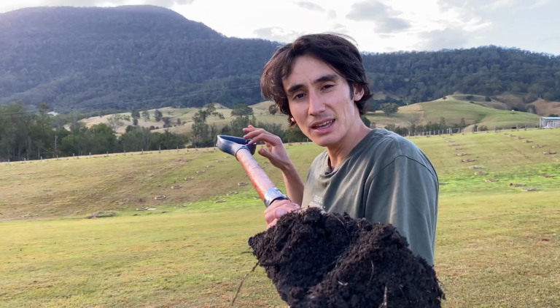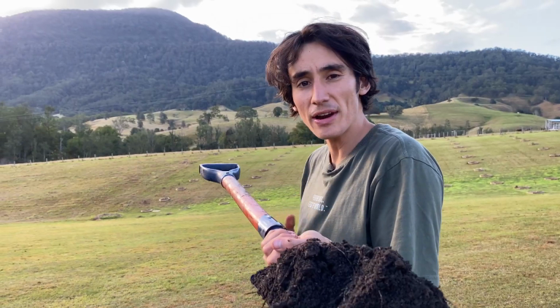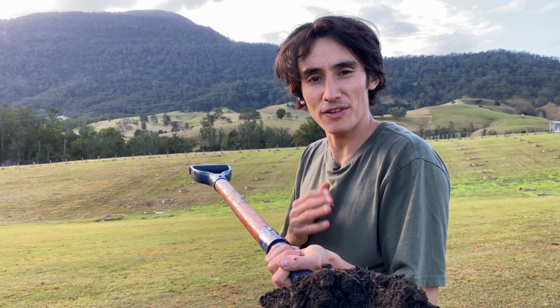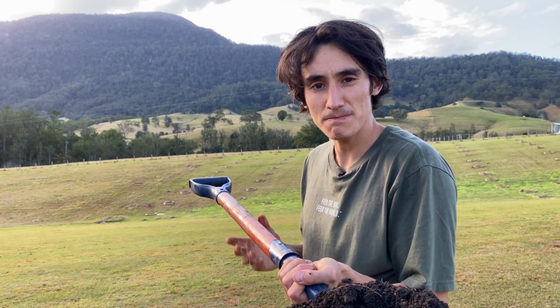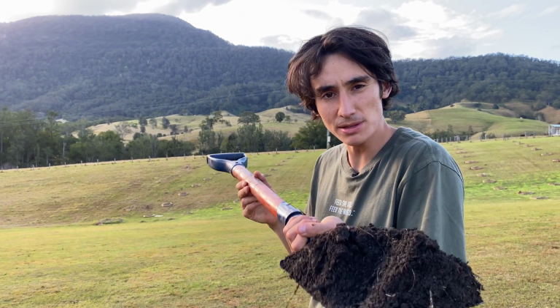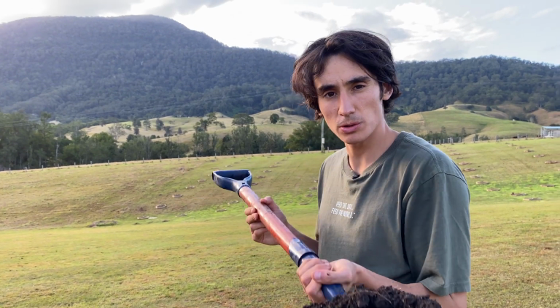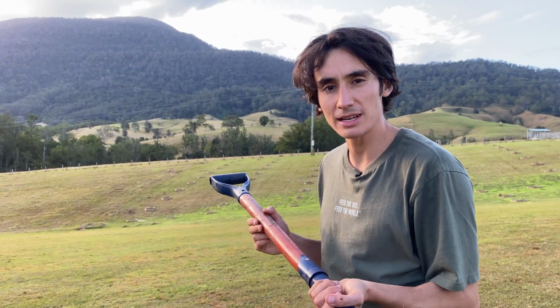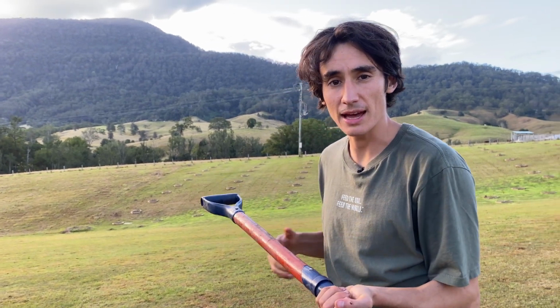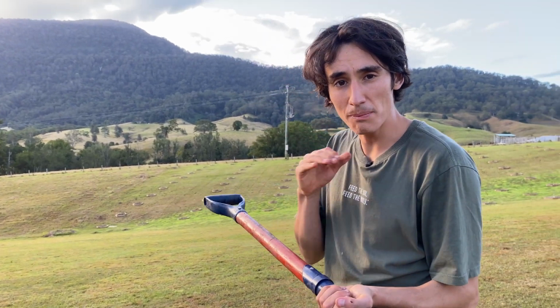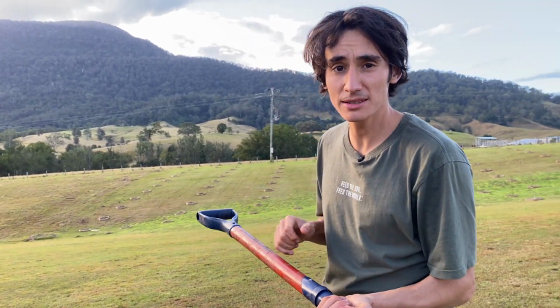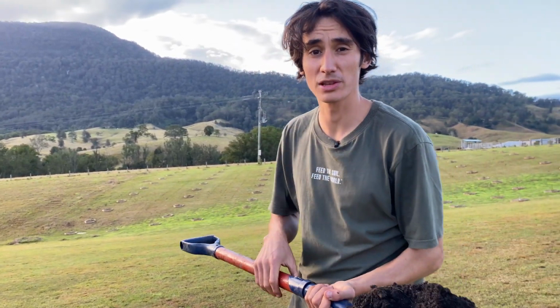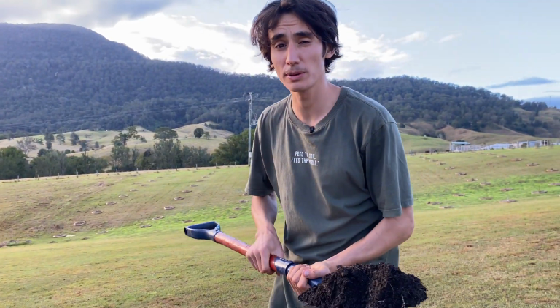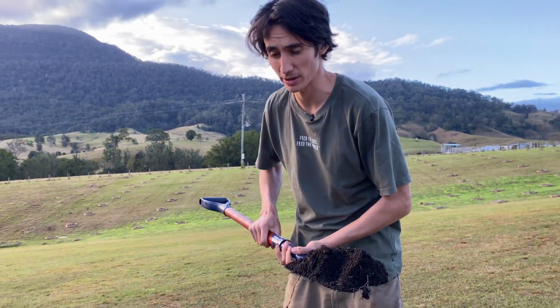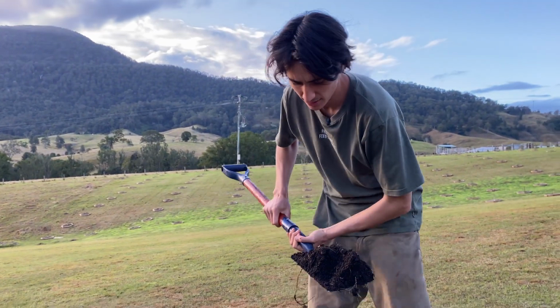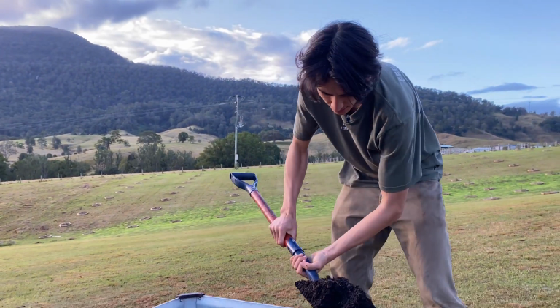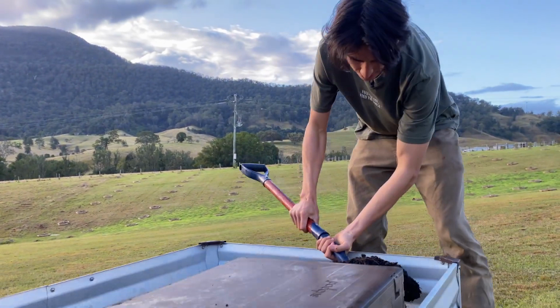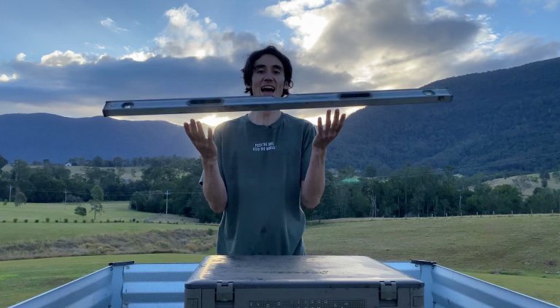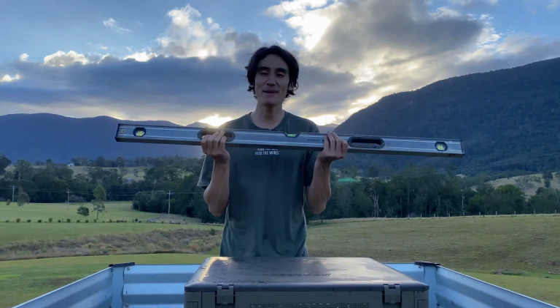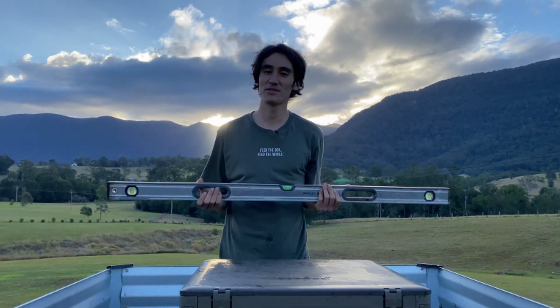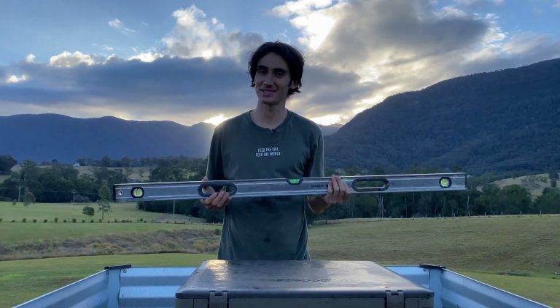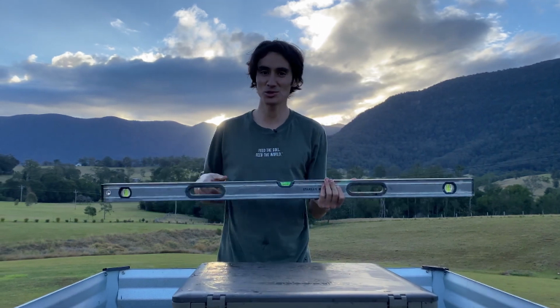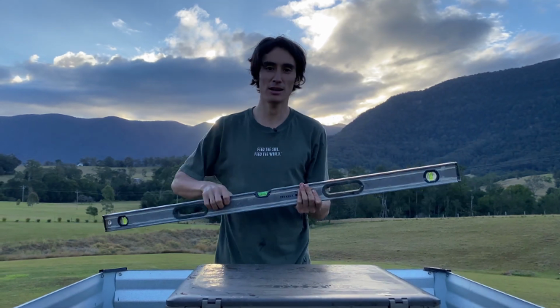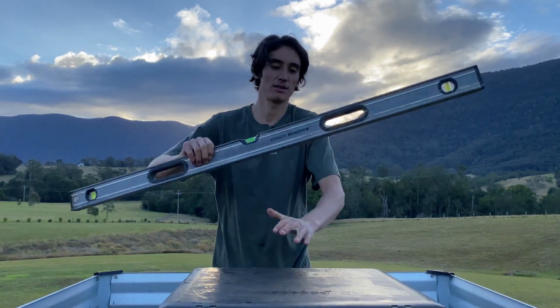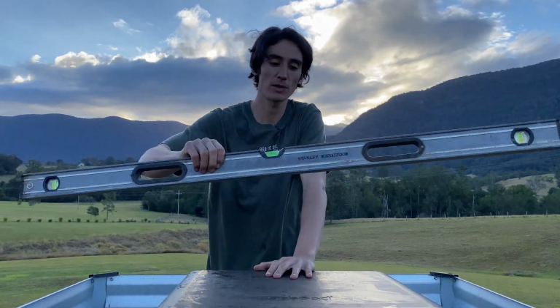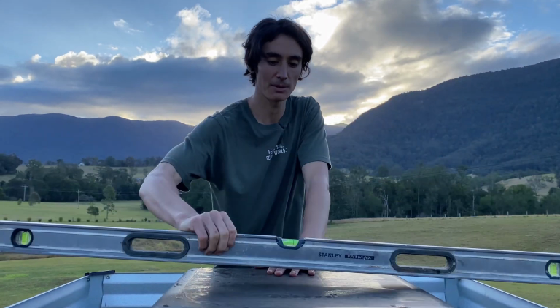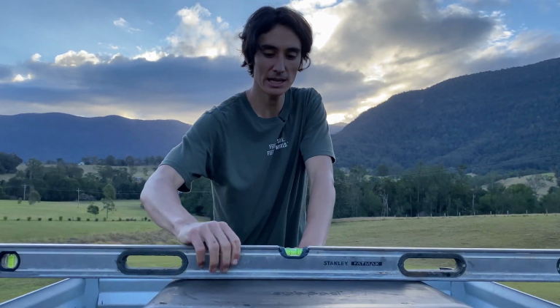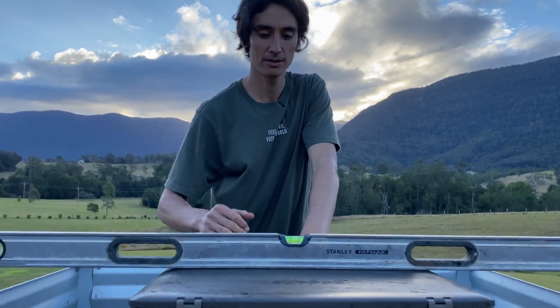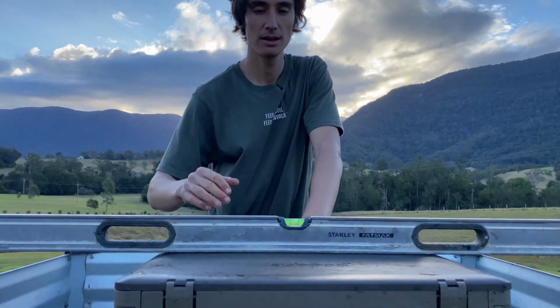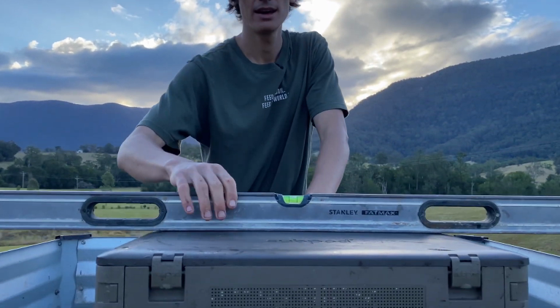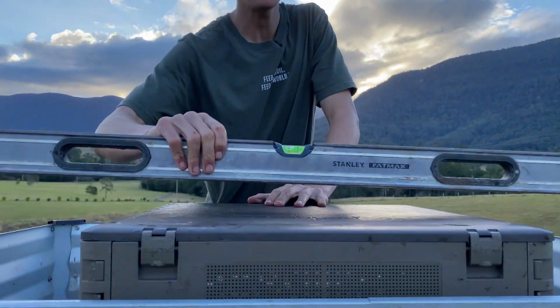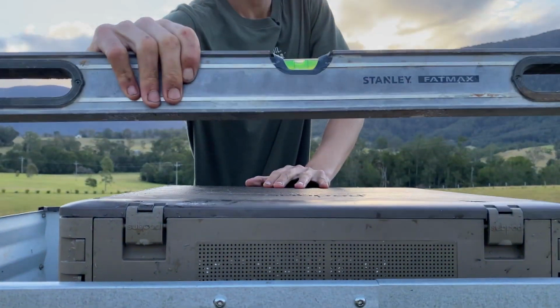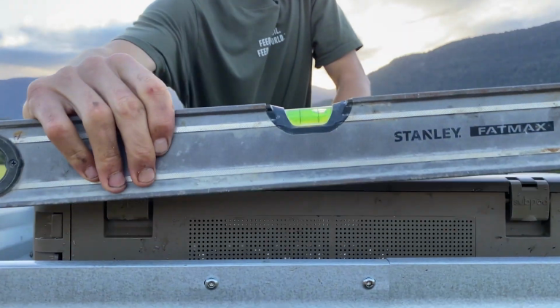If you don't have enough height, place some soil underneath and compact it with a little bit of water. And to make sure everything's nice and straight, level out your Subpod mini and your grow bed.